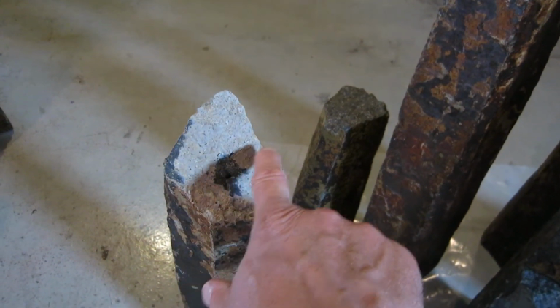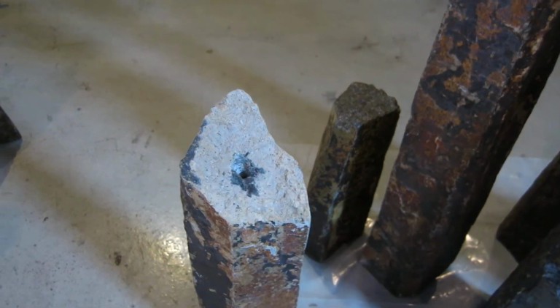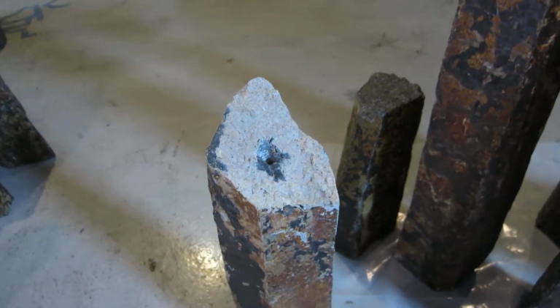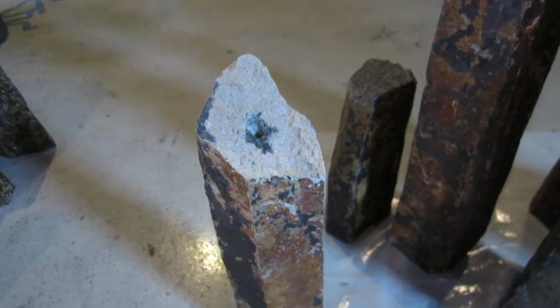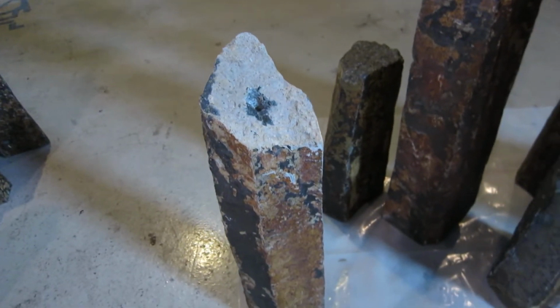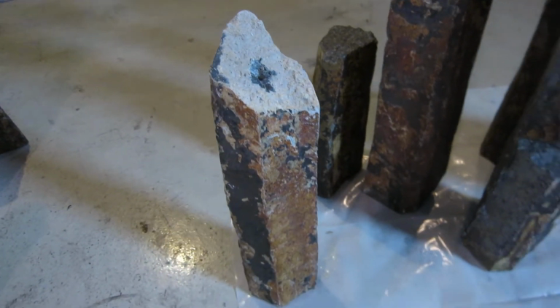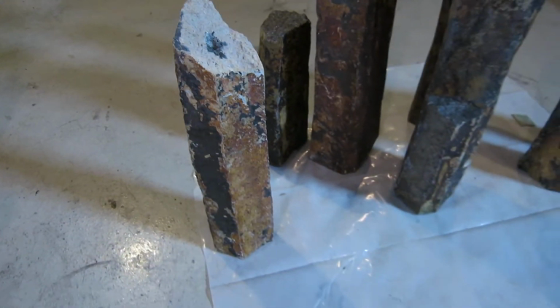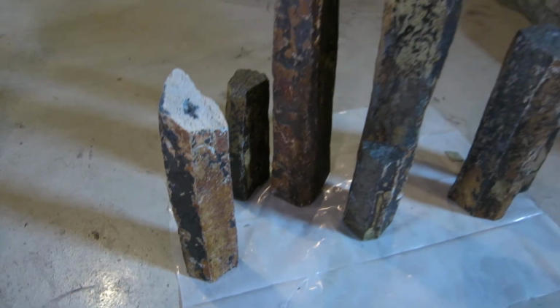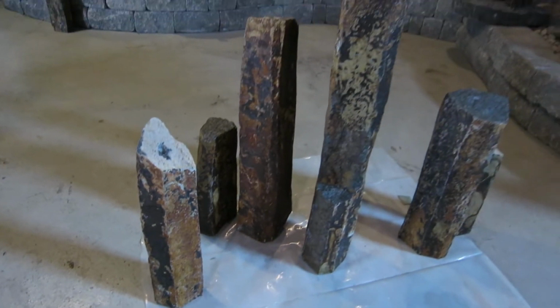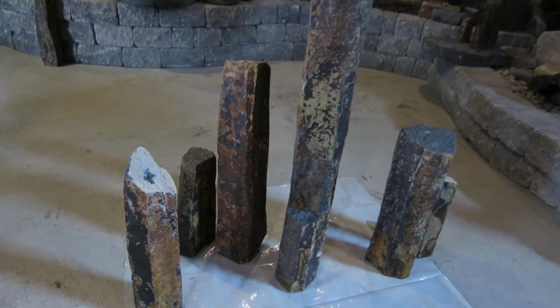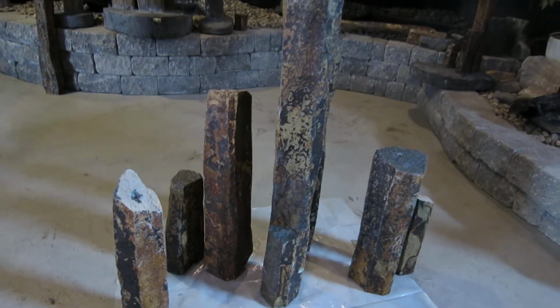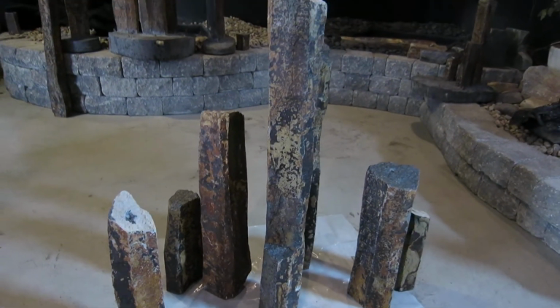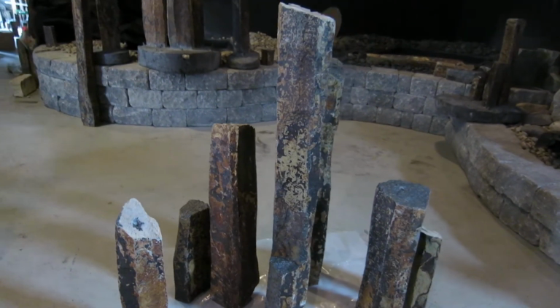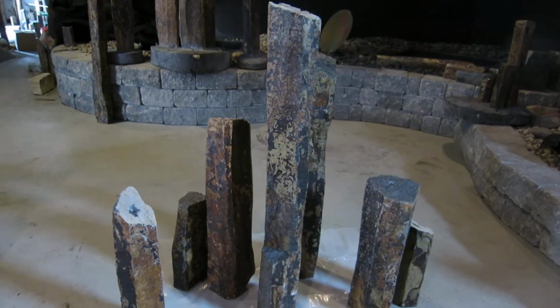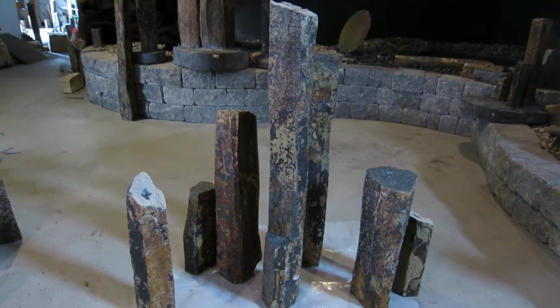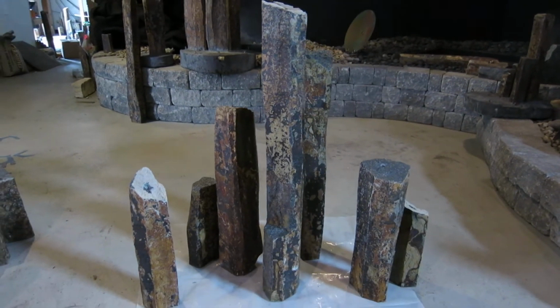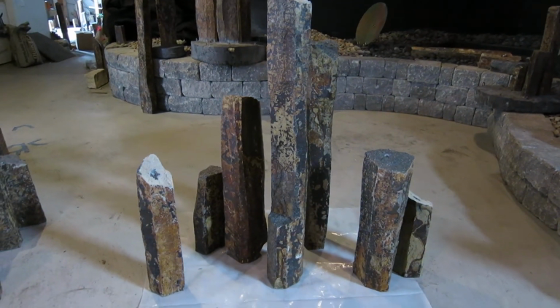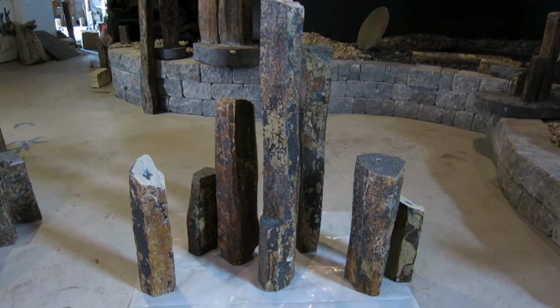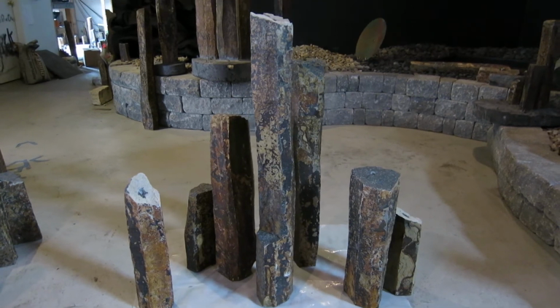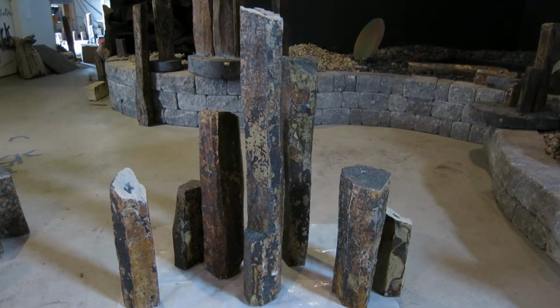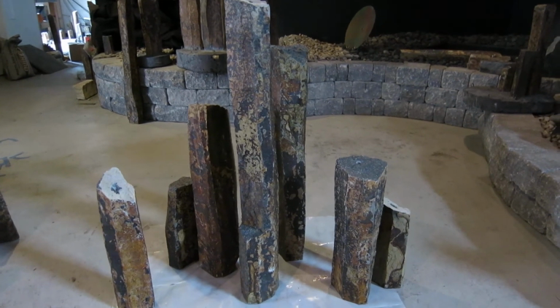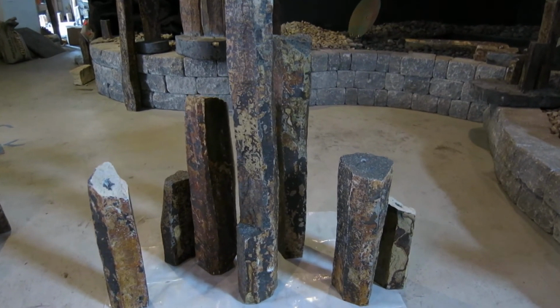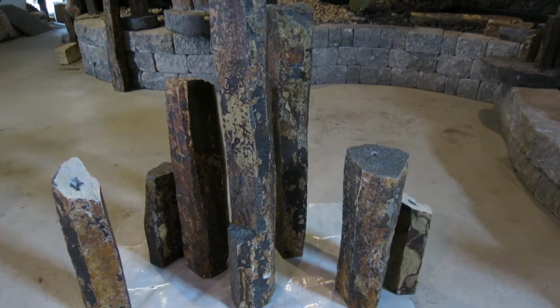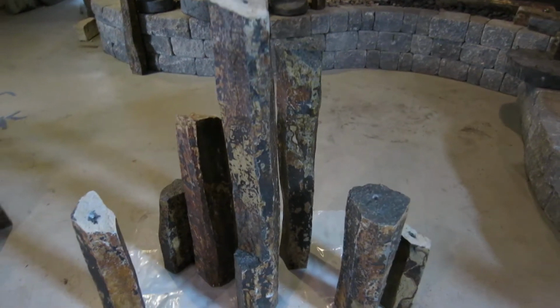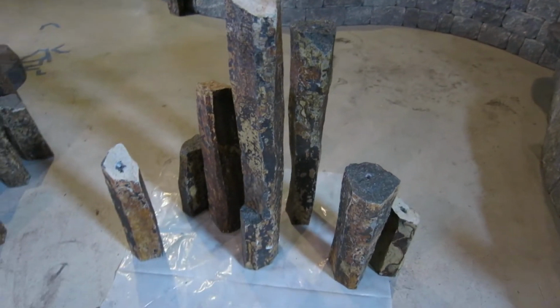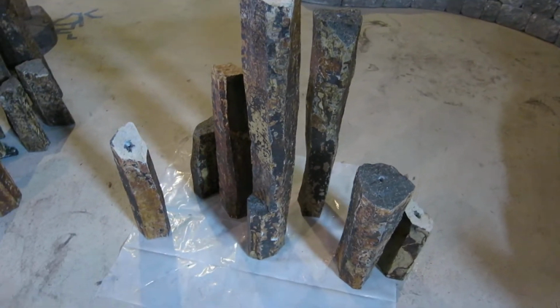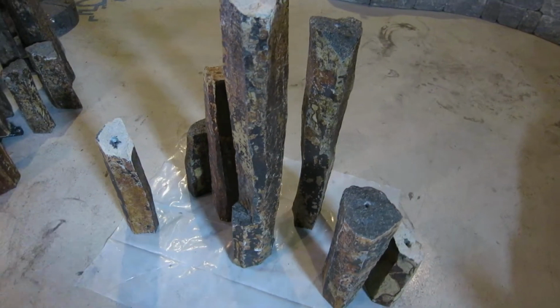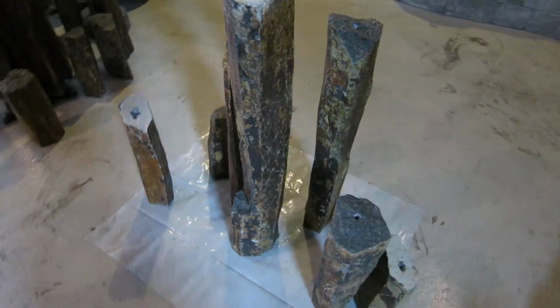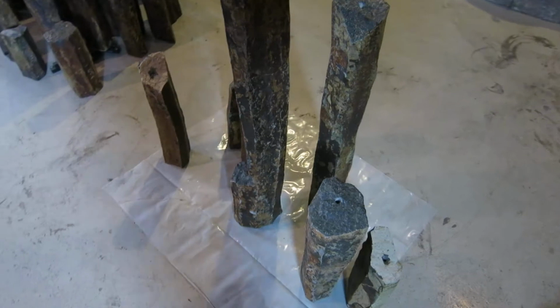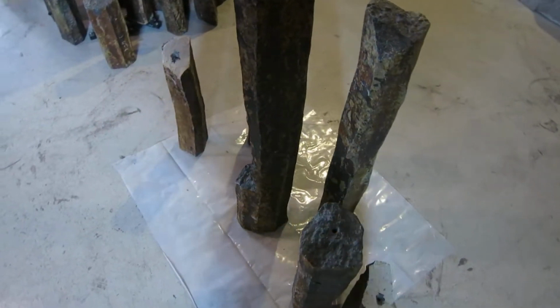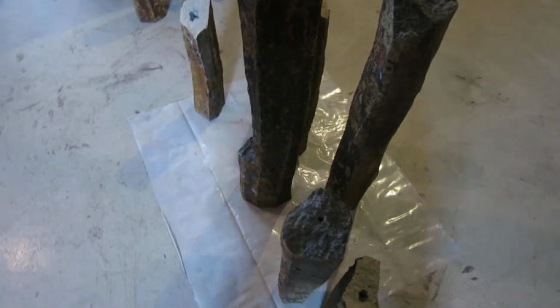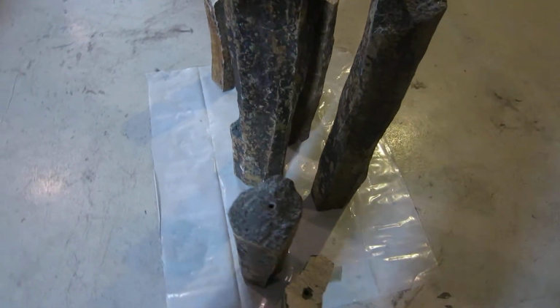So this is one vantage point — what I consider the primary viewing angle, maybe as you walk into the place — and then if you get around the side, you'll see it holds interest from every angle.